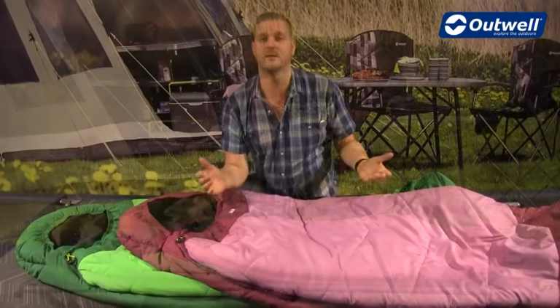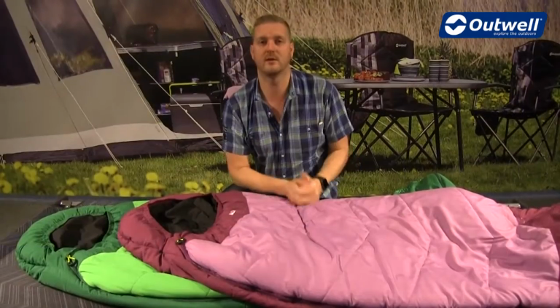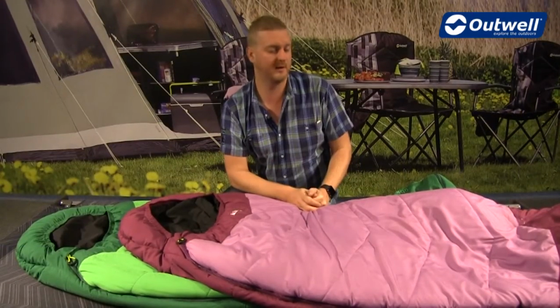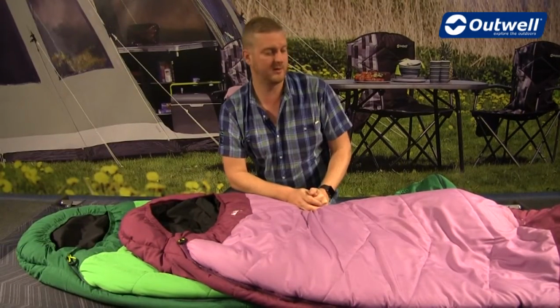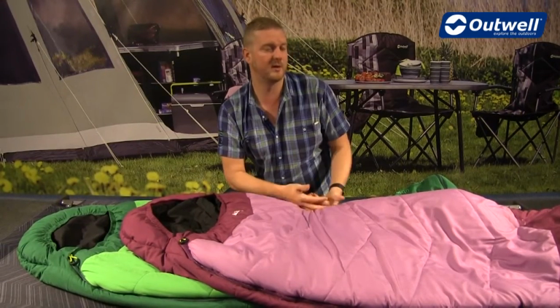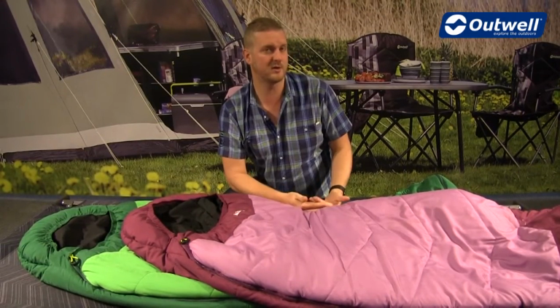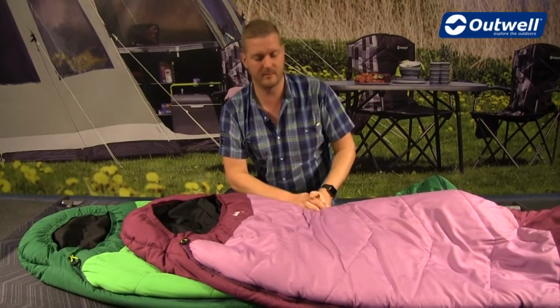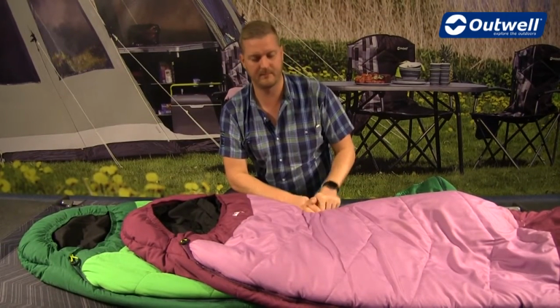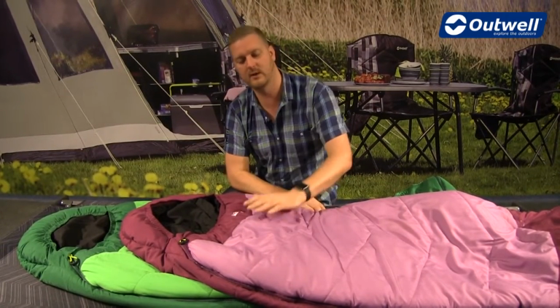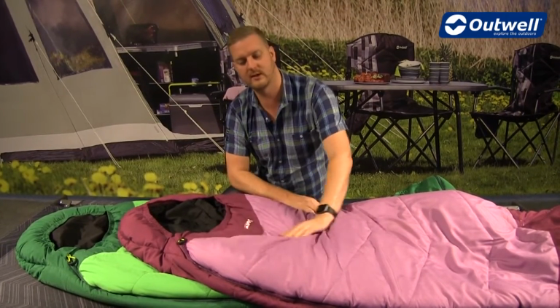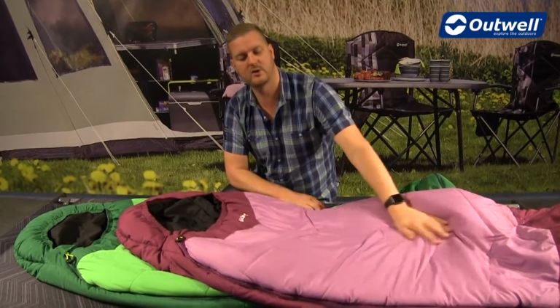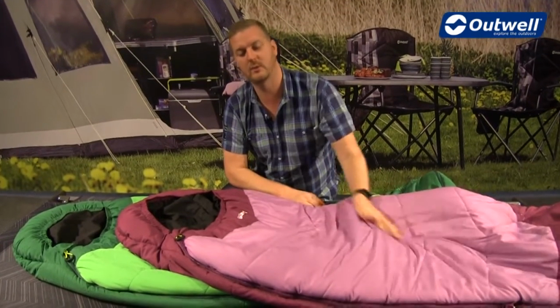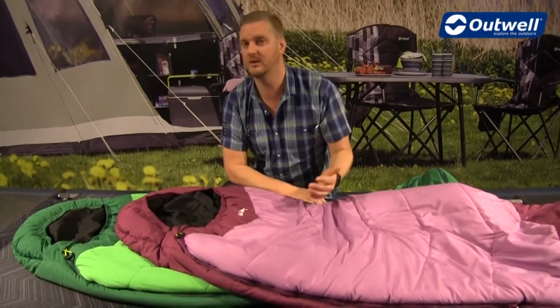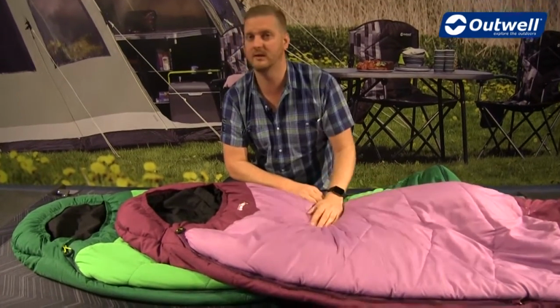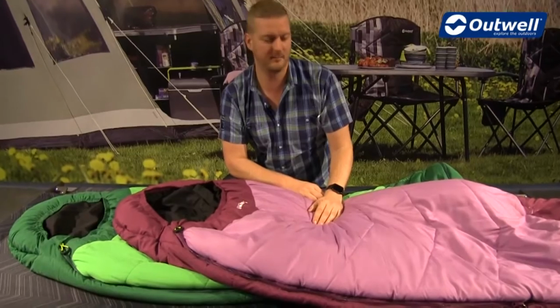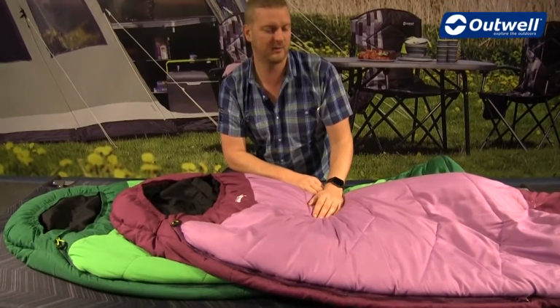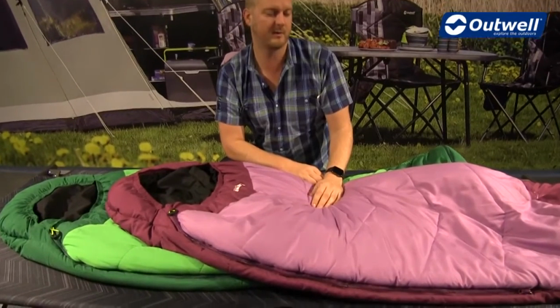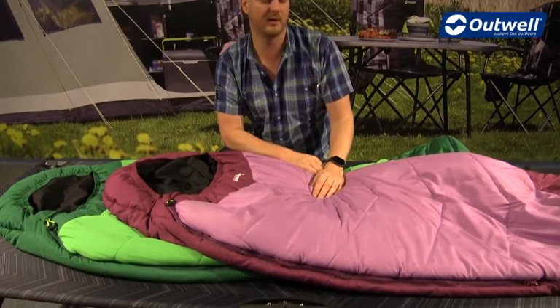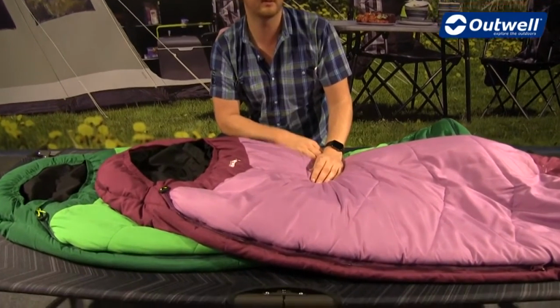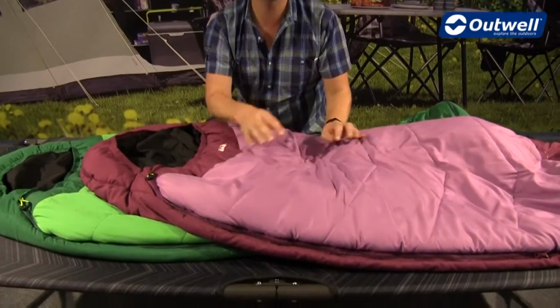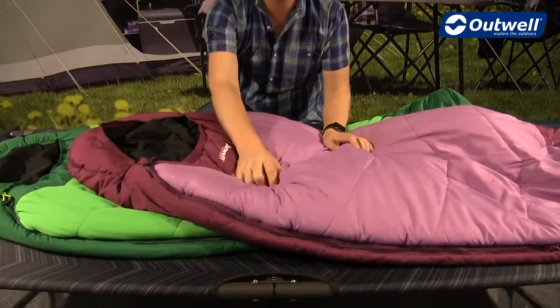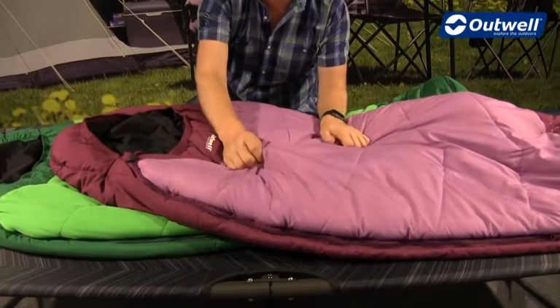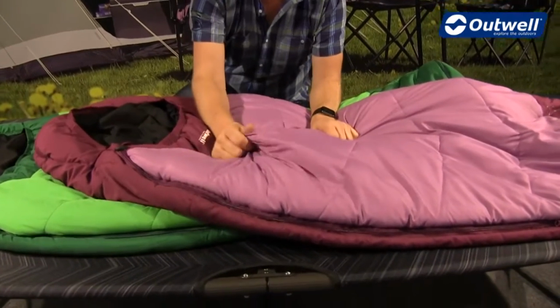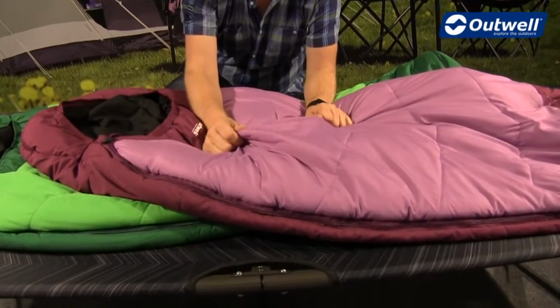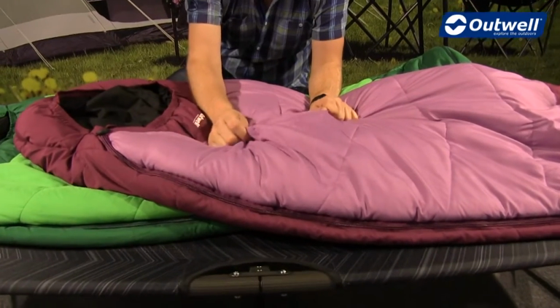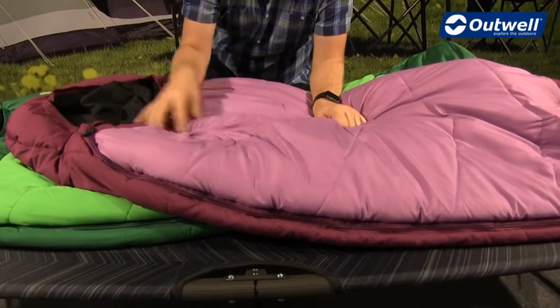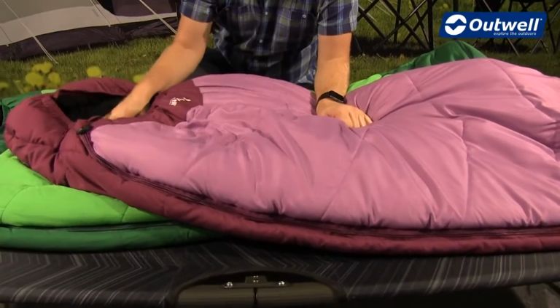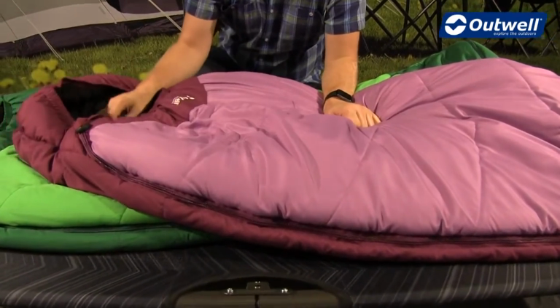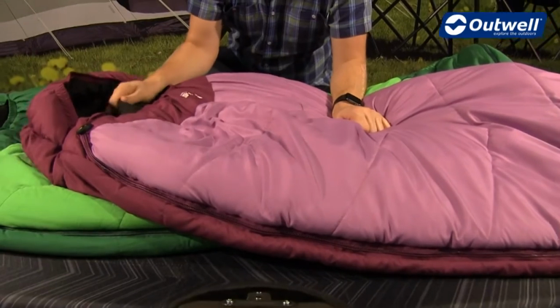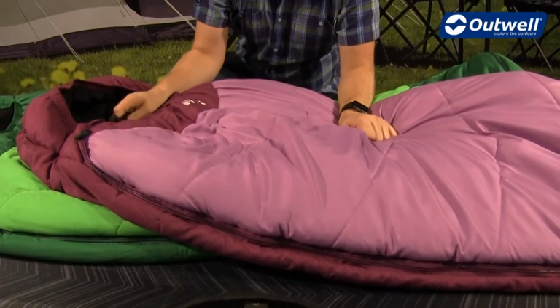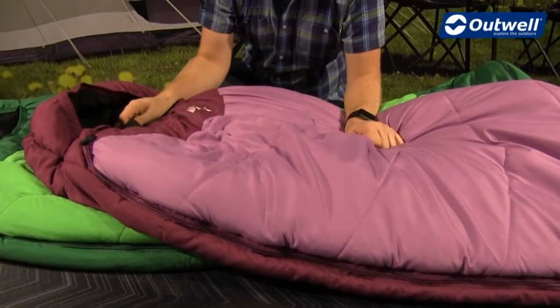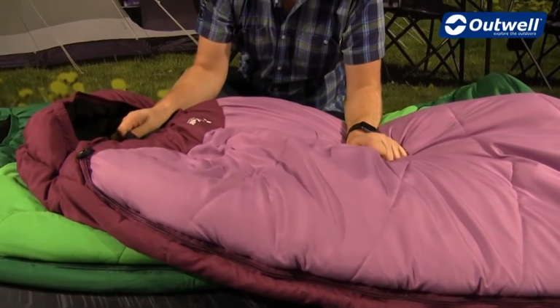I'd like to start off by talking you through the construction of the bag. On the outside, the shell we're using is a microfiber polyester, which is a really soft-touch and comfortable material, and it's exactly the same as what we're using on the inside.